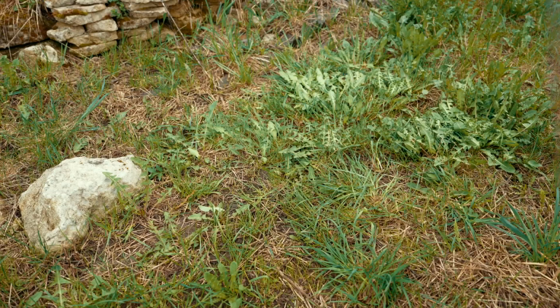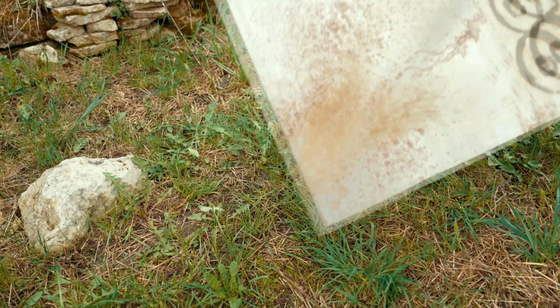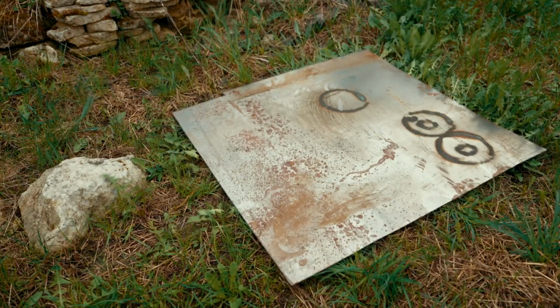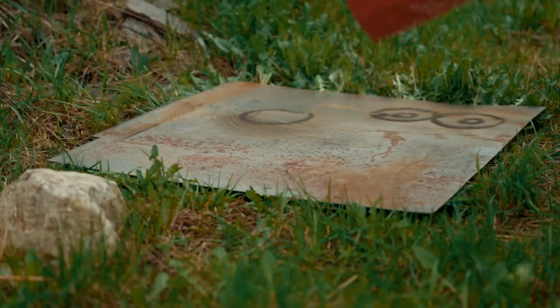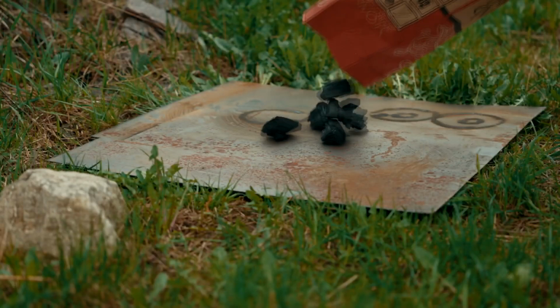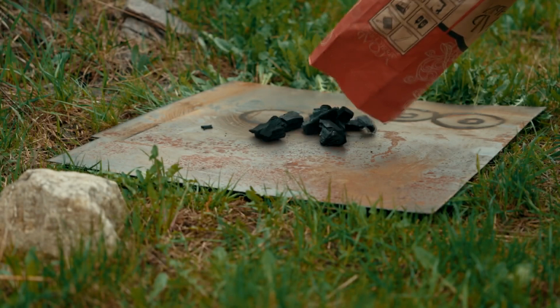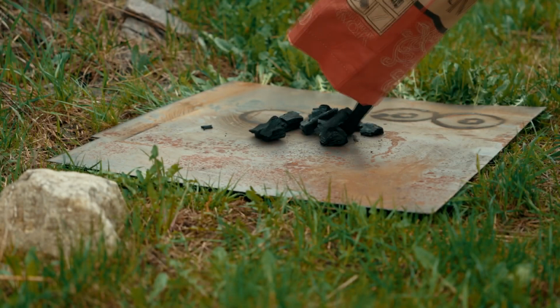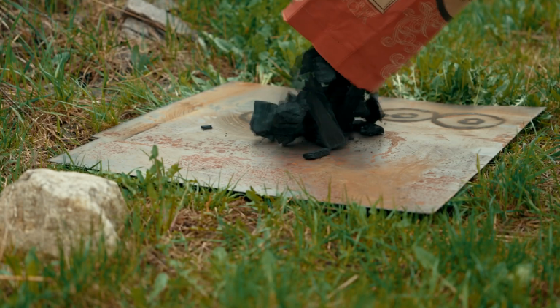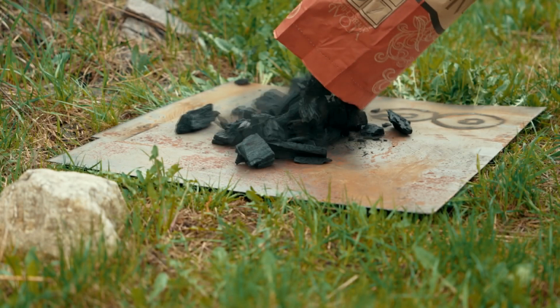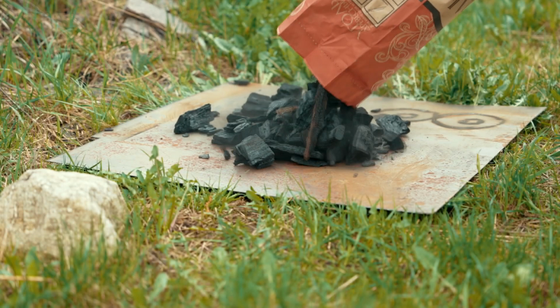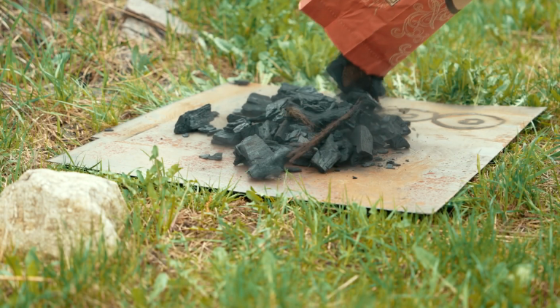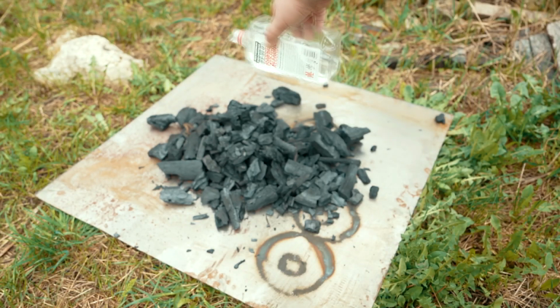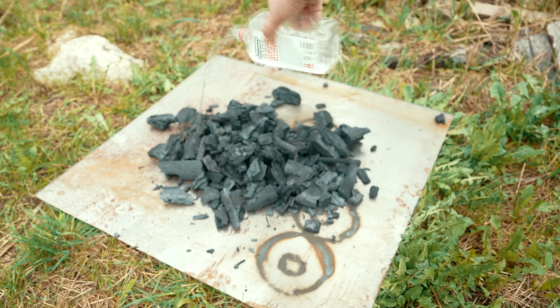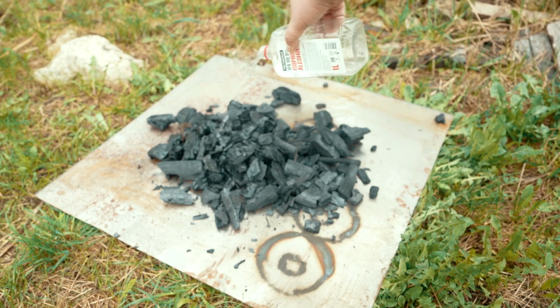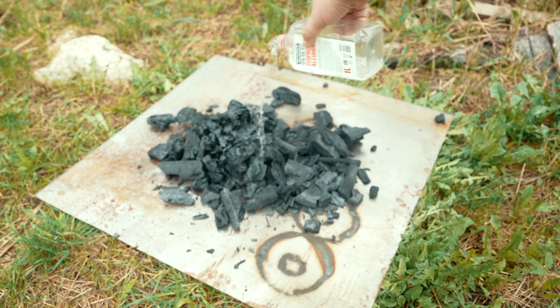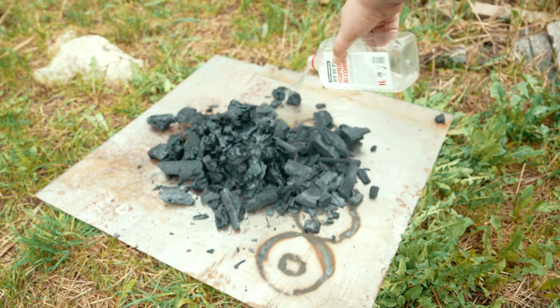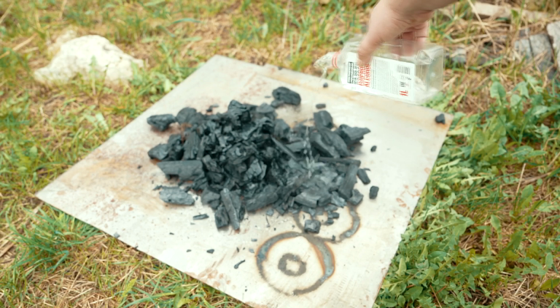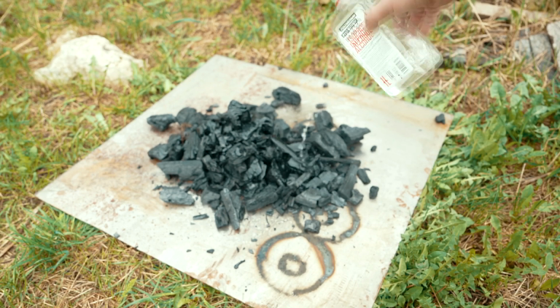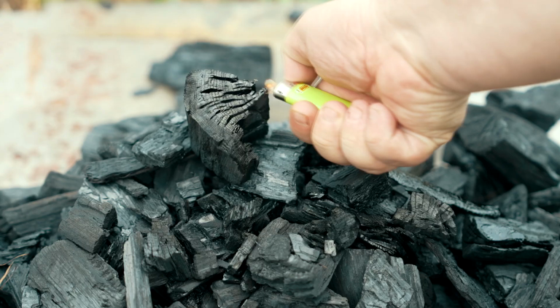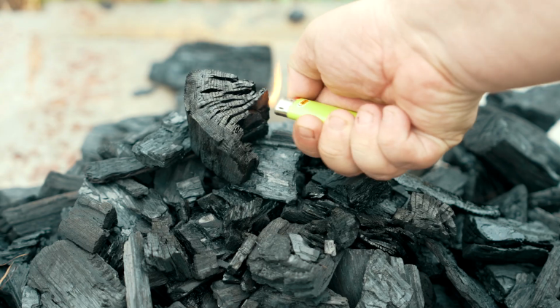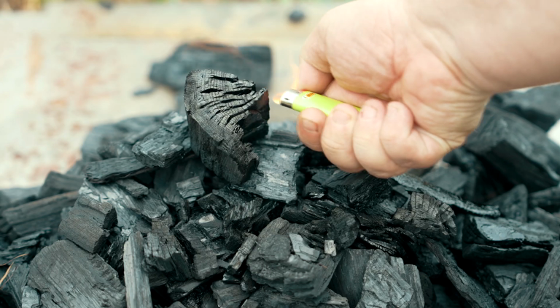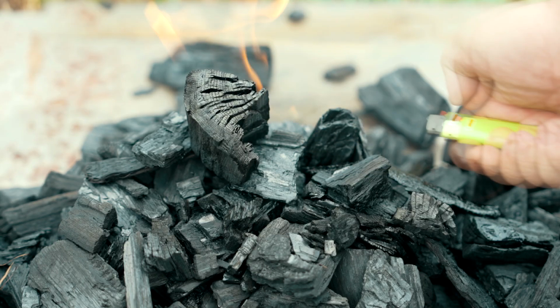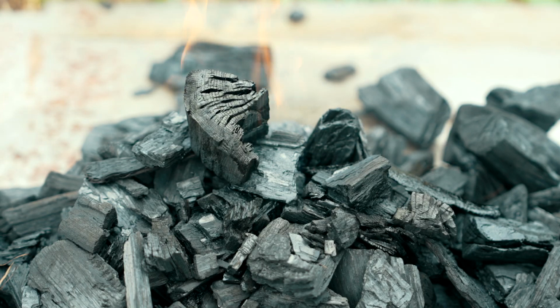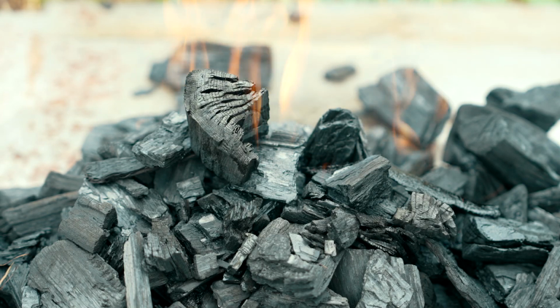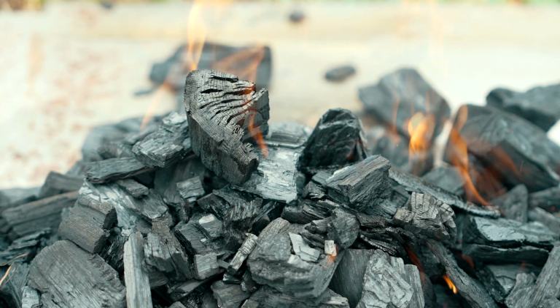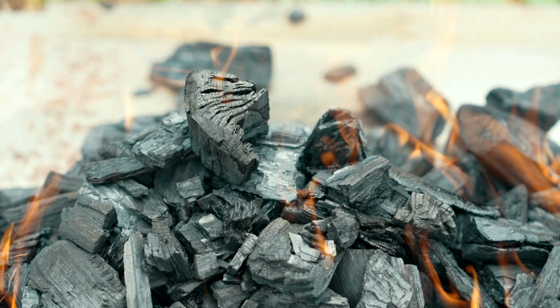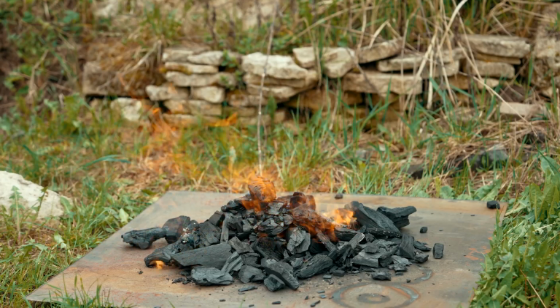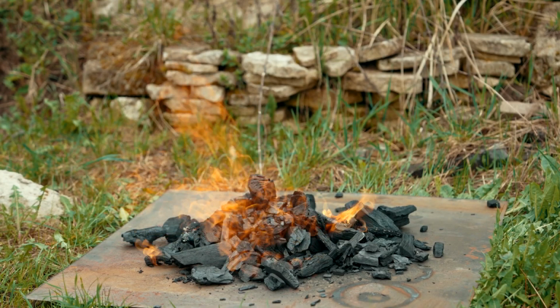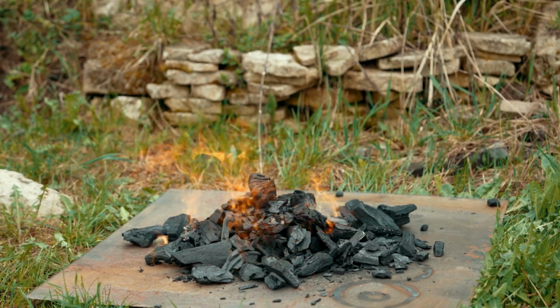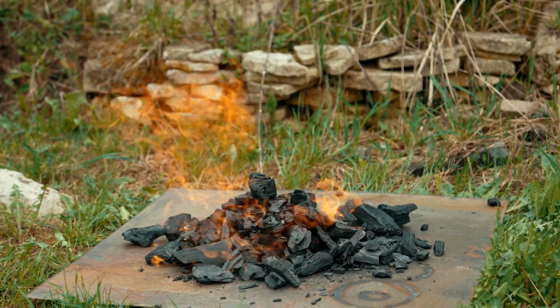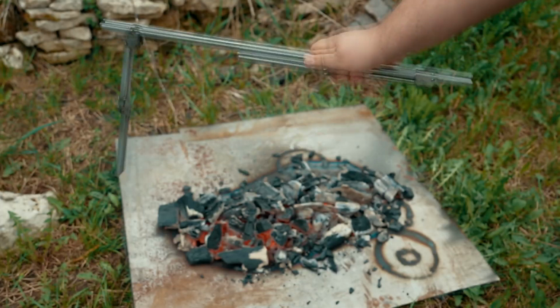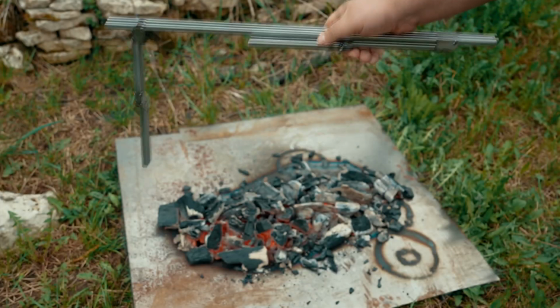Off to the backyard for testing. Sheet on the ground, charcoal on the sheet. Someone wrote in the comments that the lighting fluid is evil, so I pour alcohol — do not worry, the alcohol is technical. And with a simple movement of the hand.